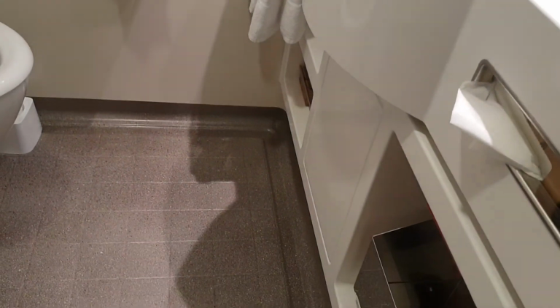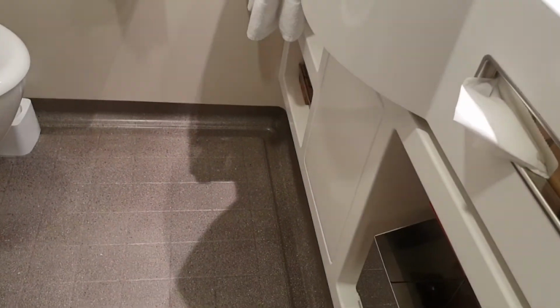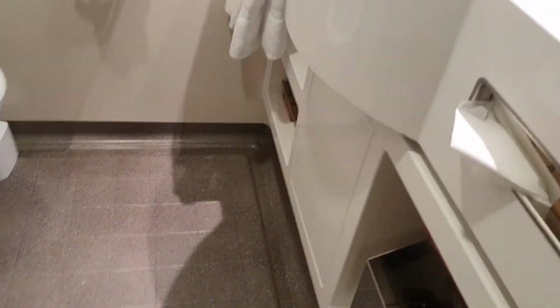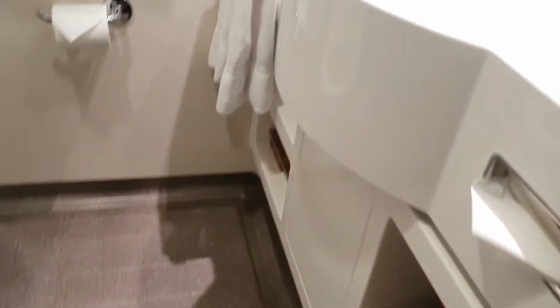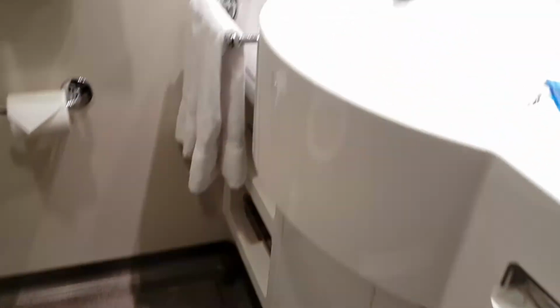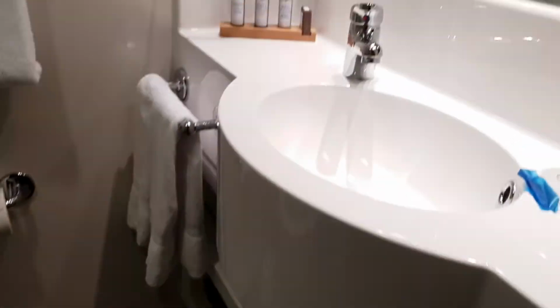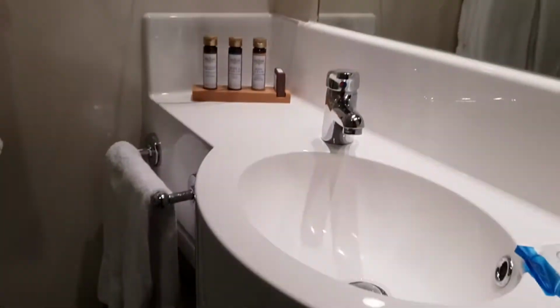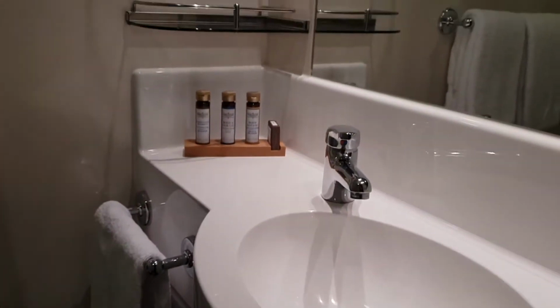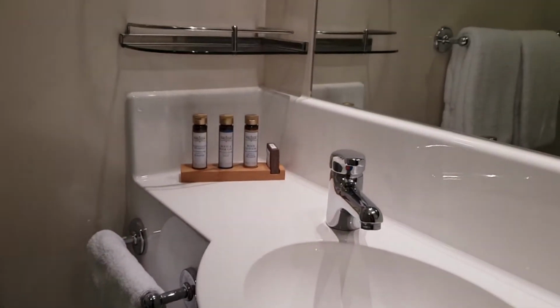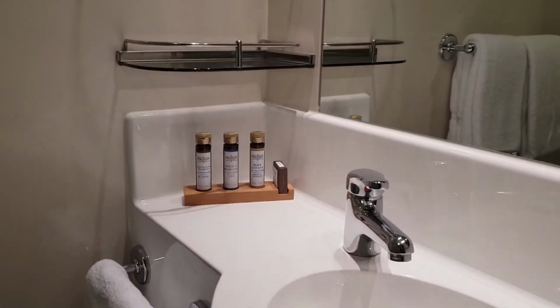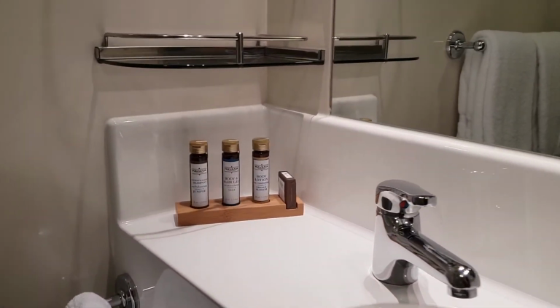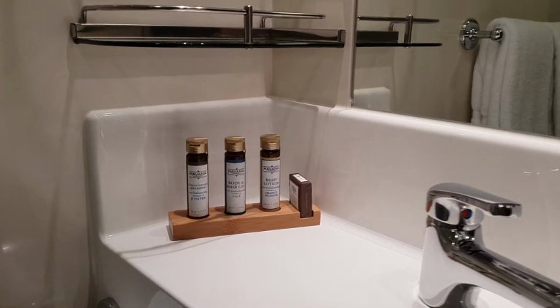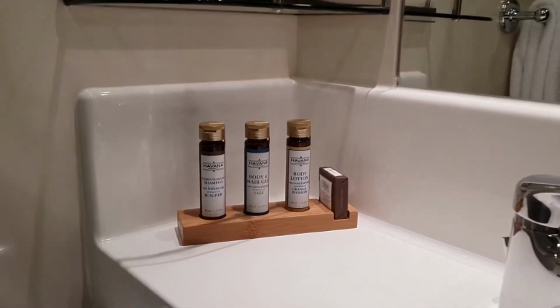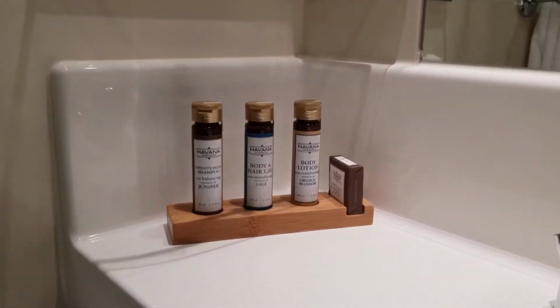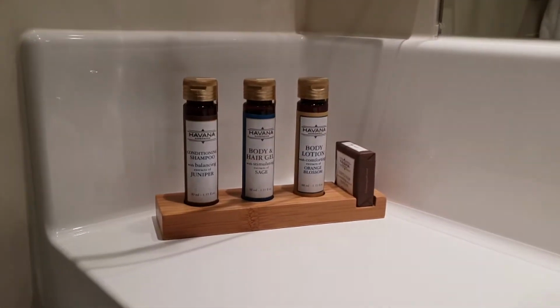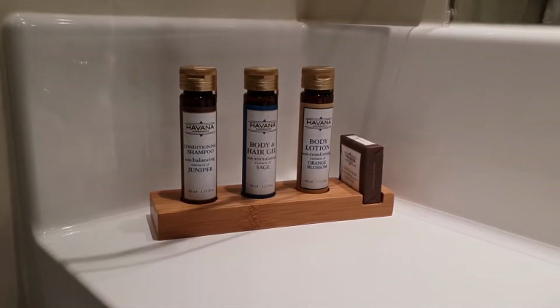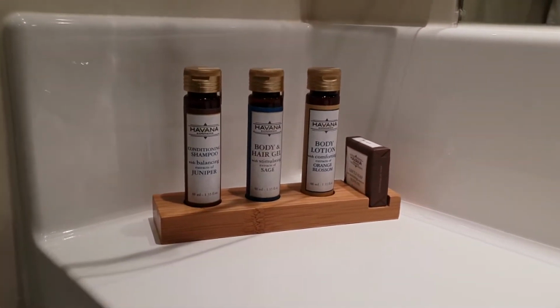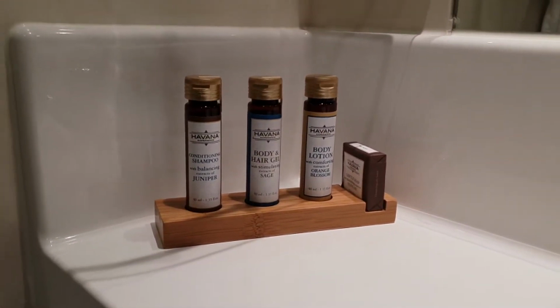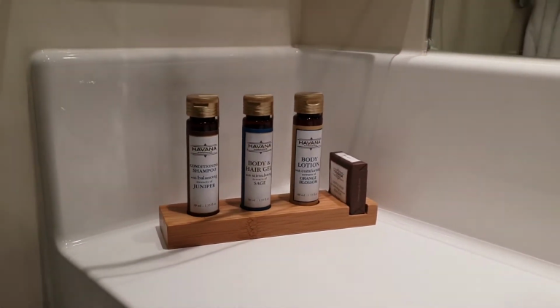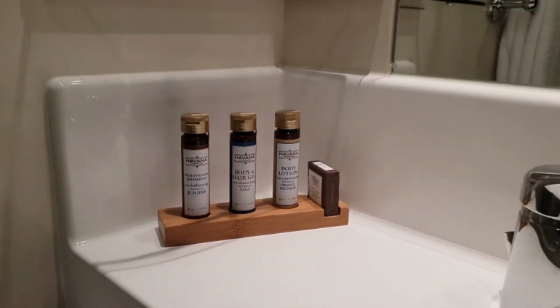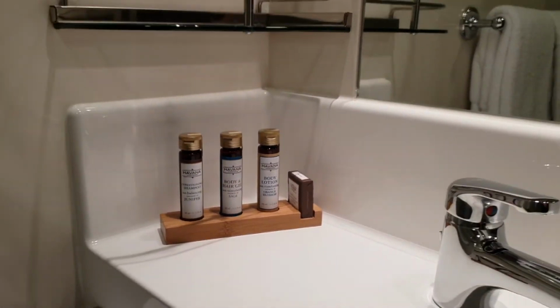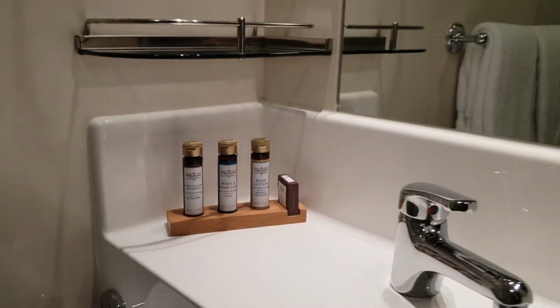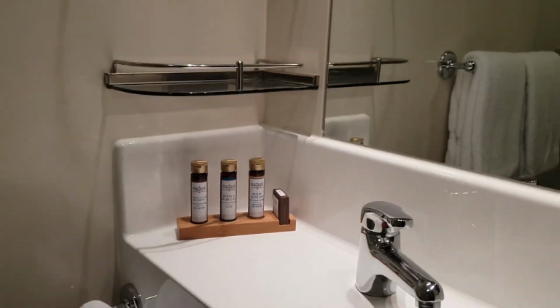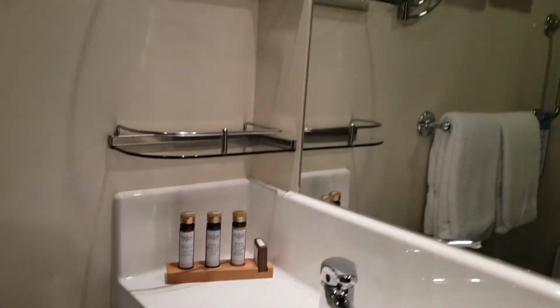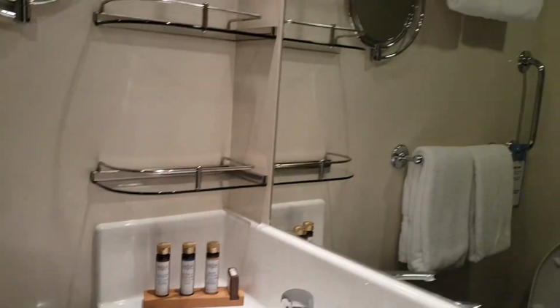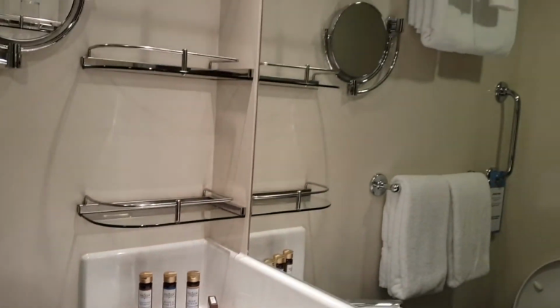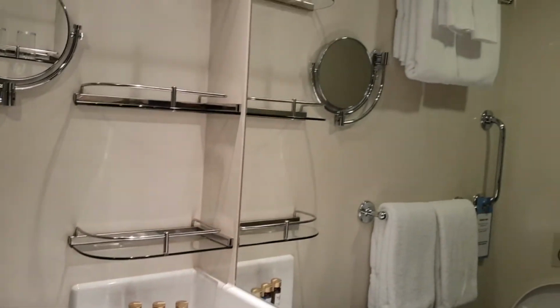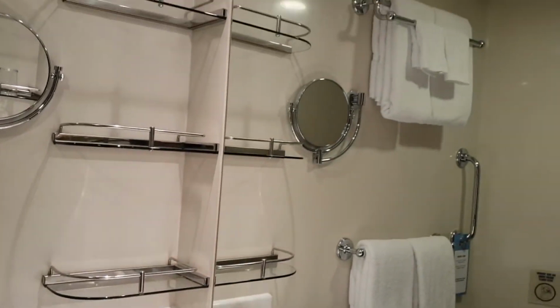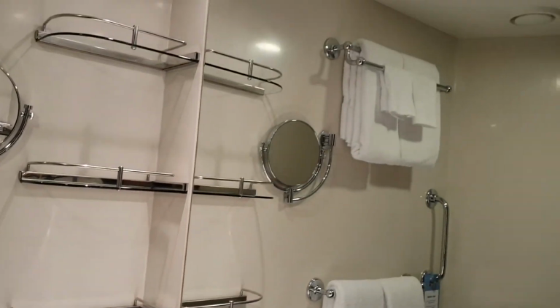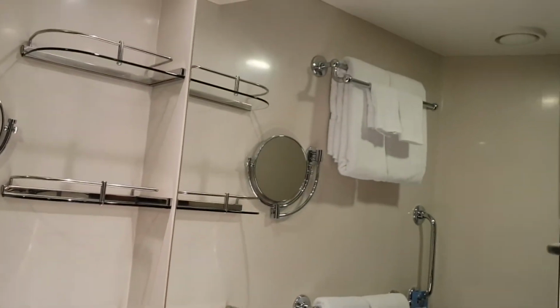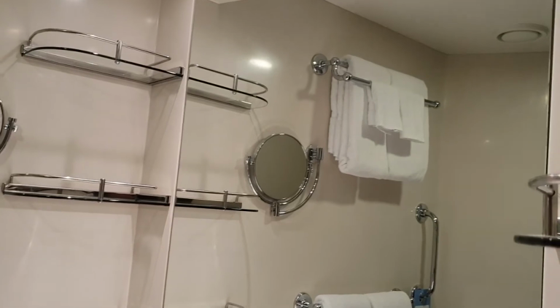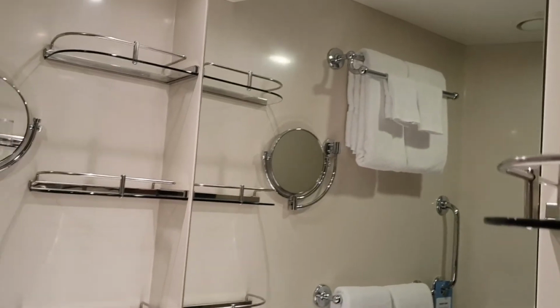There's a little space underneath, and you do get those products right there, which is kind of cool. Let's get a little close-up of those. There's also a nice big well-lit mirror.